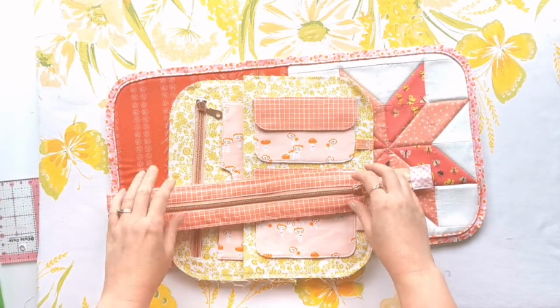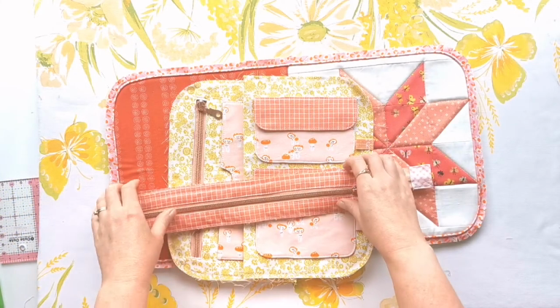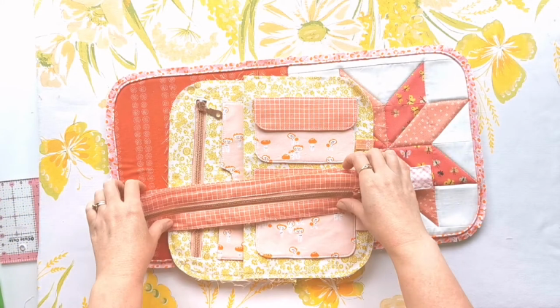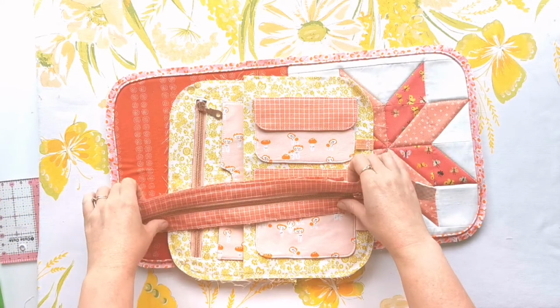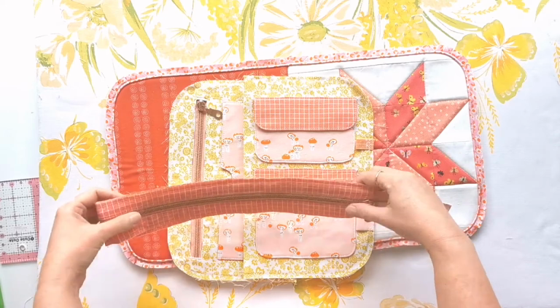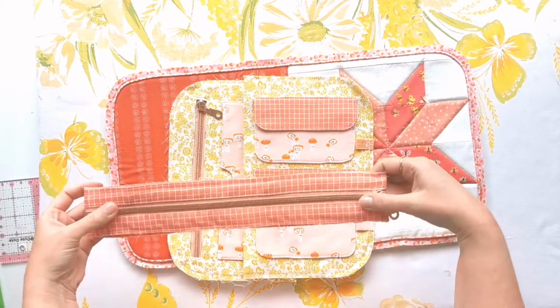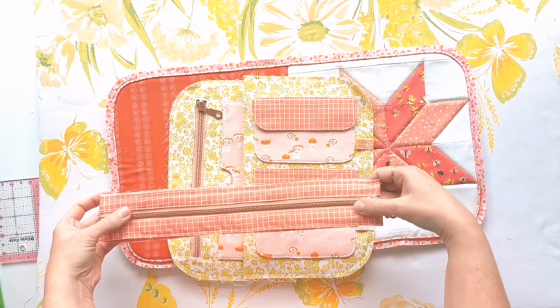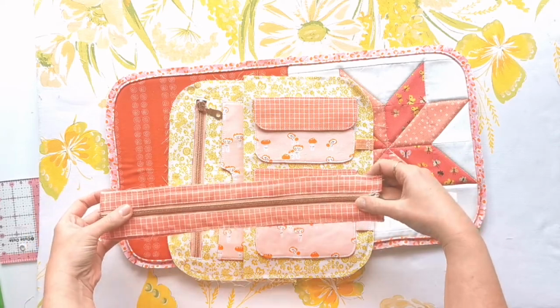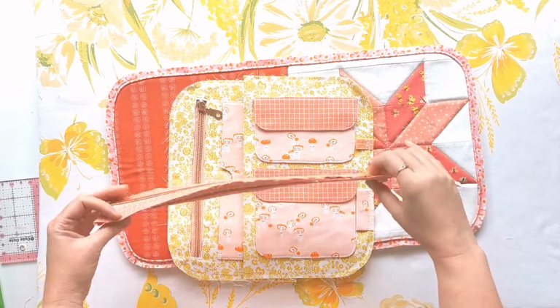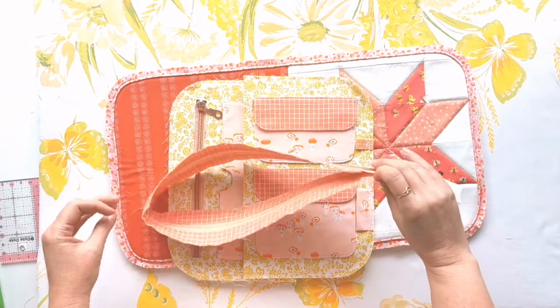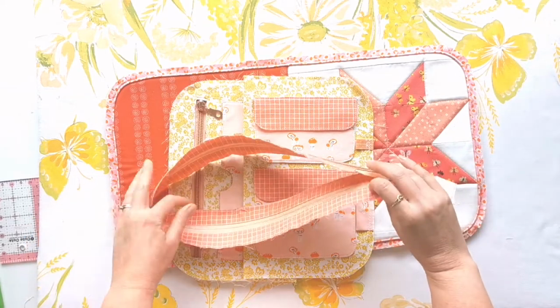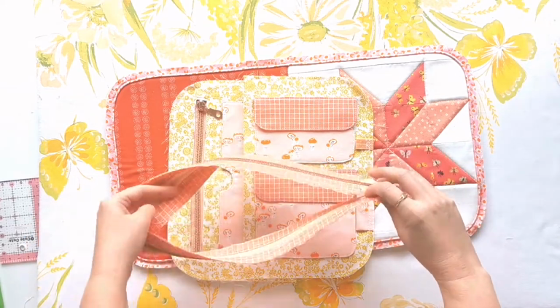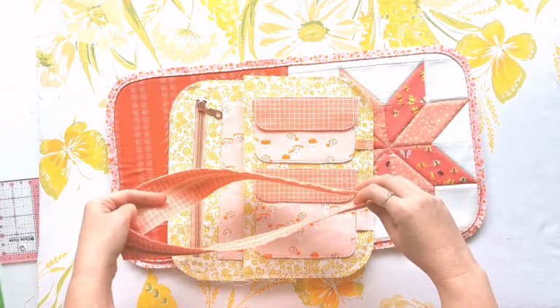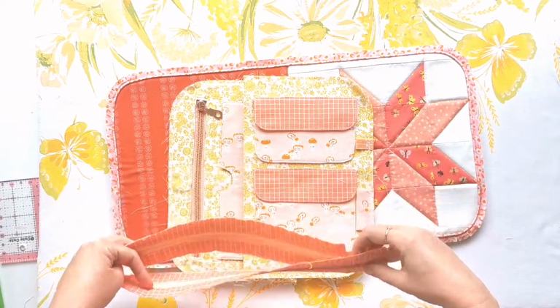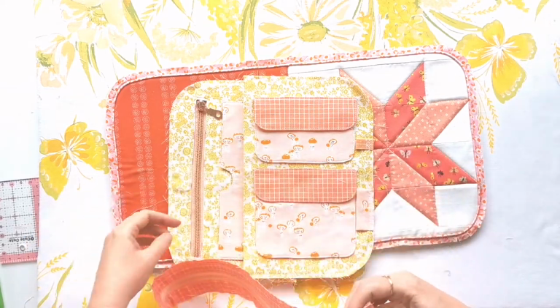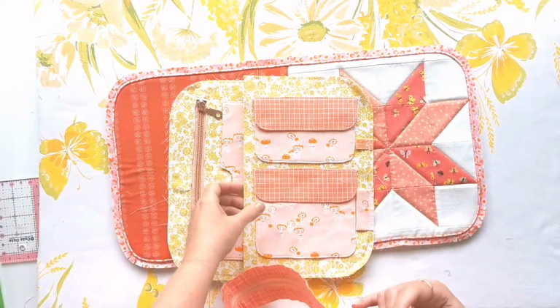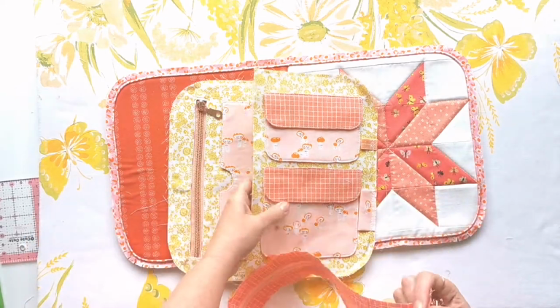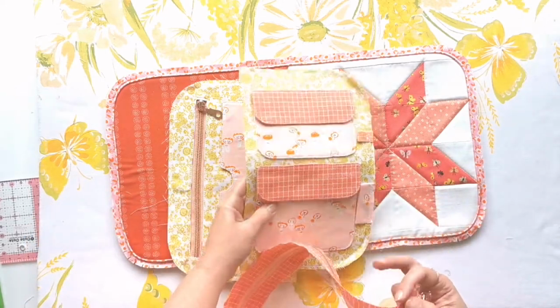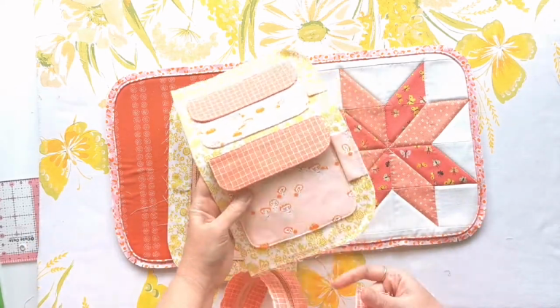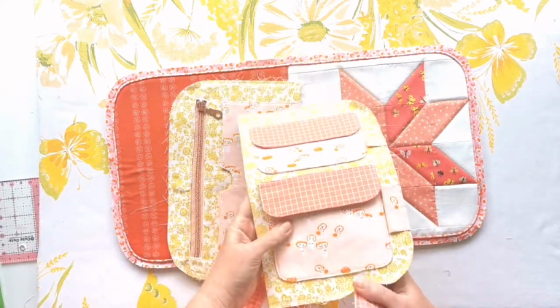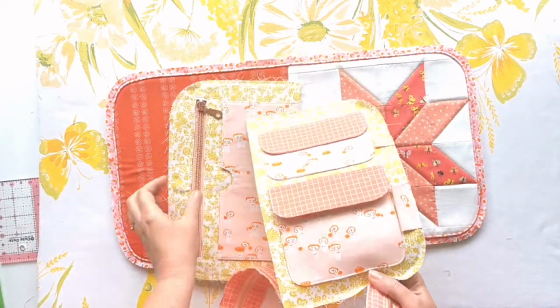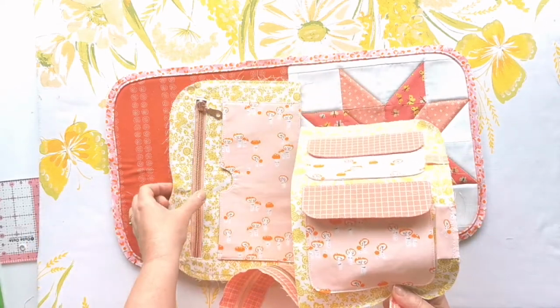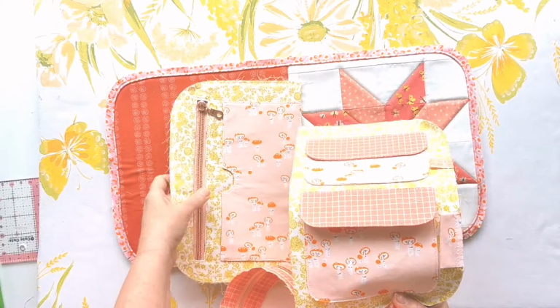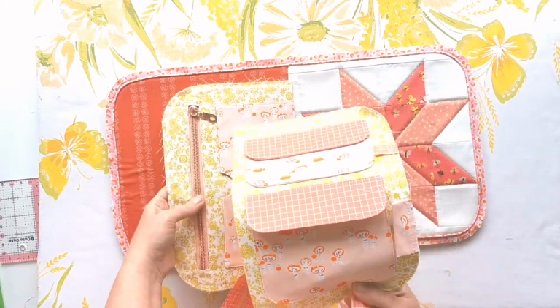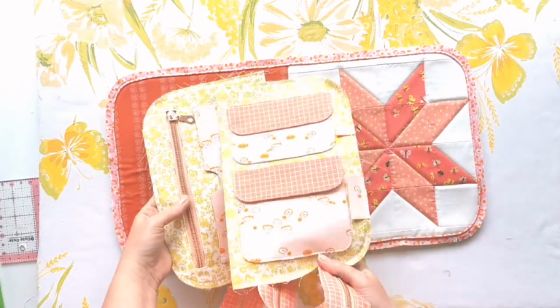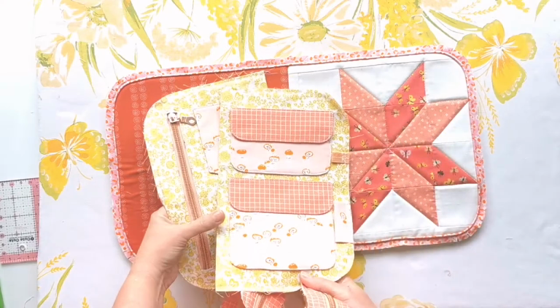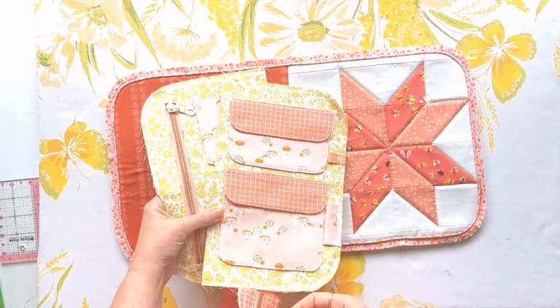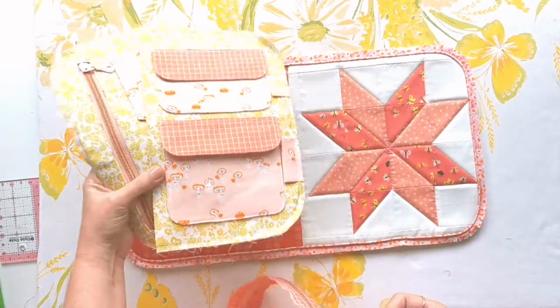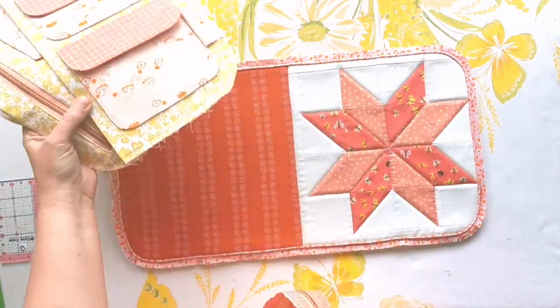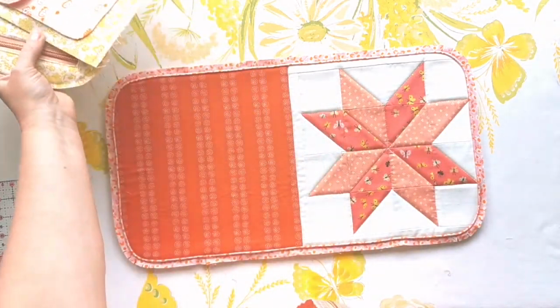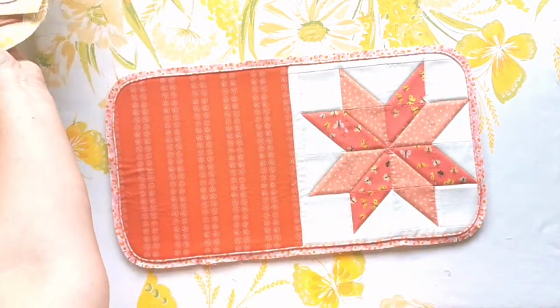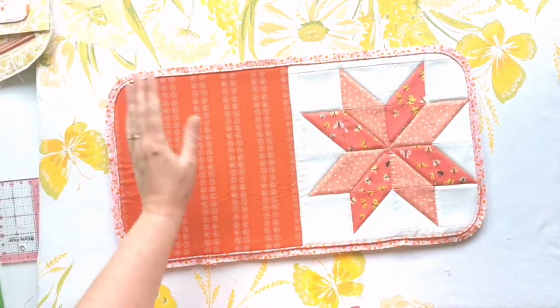So here's our stack of things that we've made in the previous videos. We've got our zipper and the facing, we've got both of our inner cover flaps, and we've got our exterior.